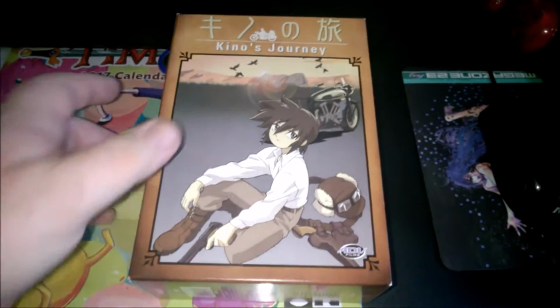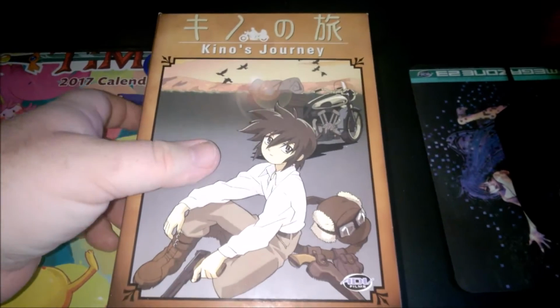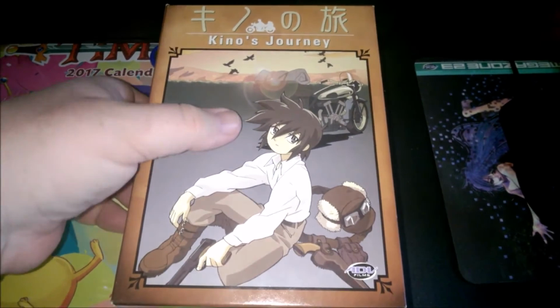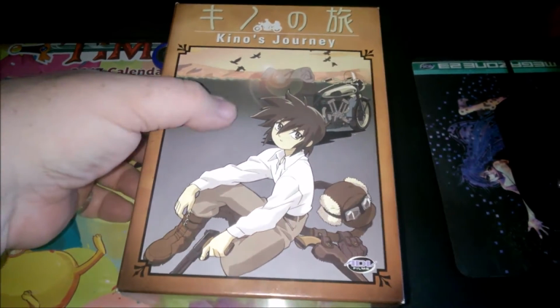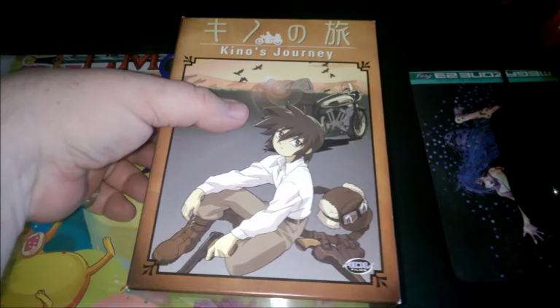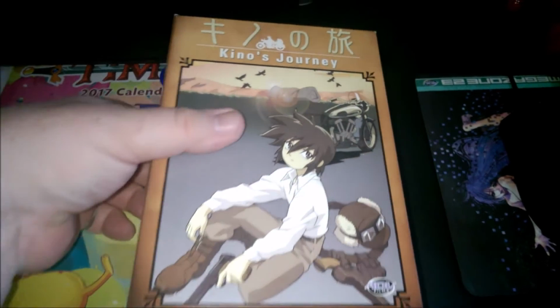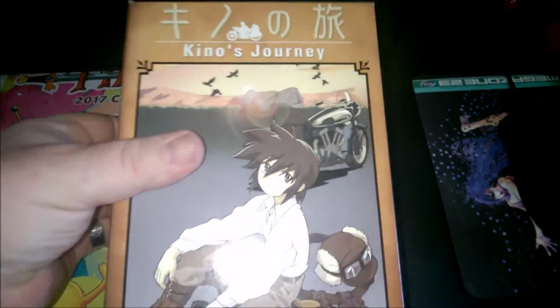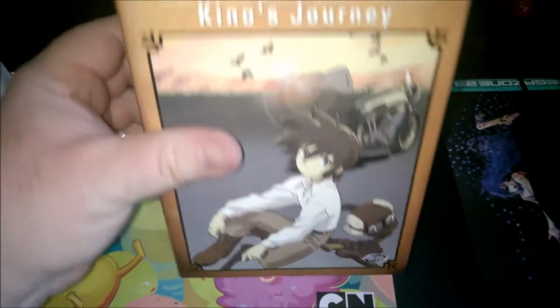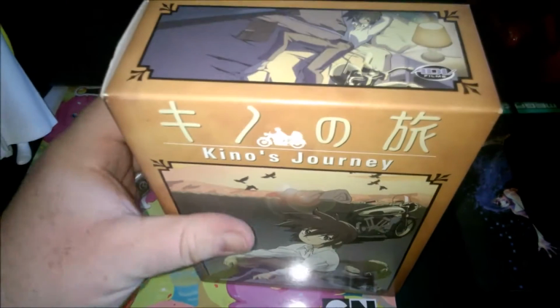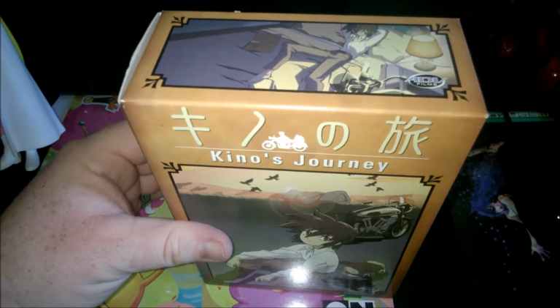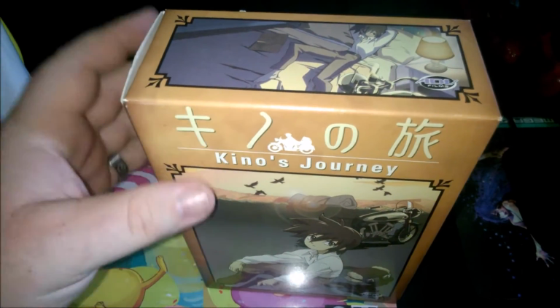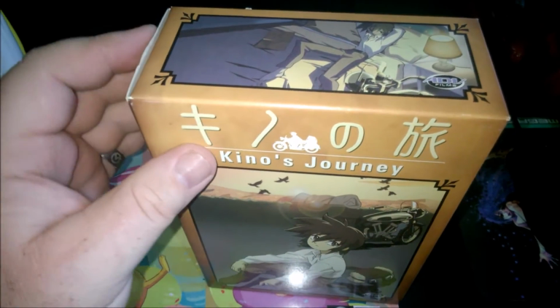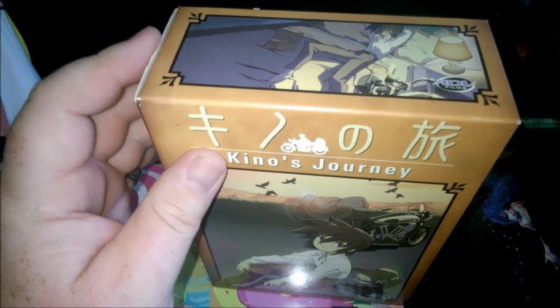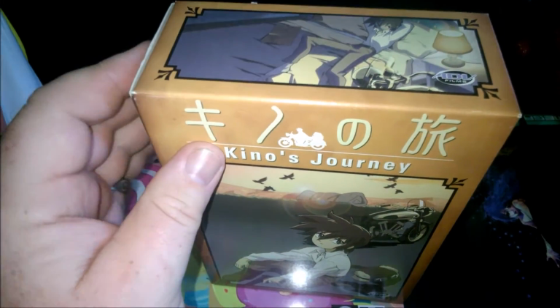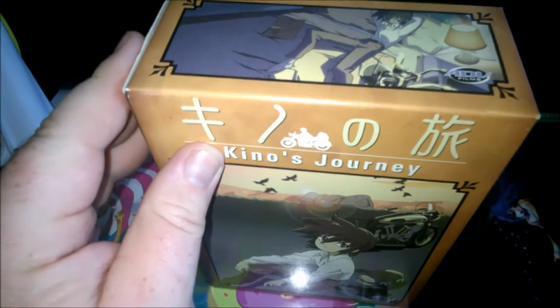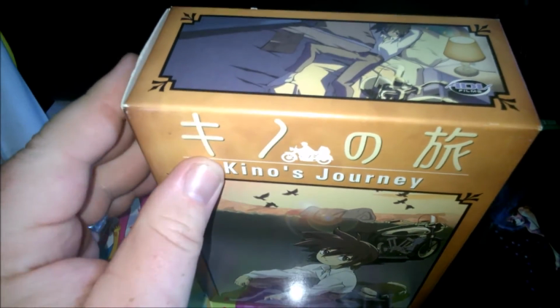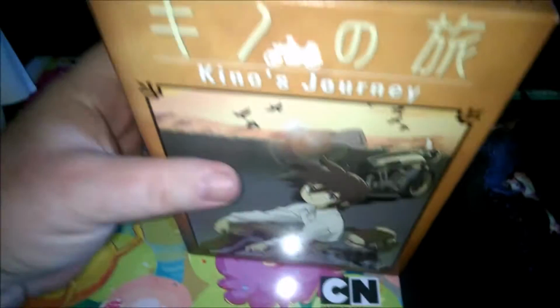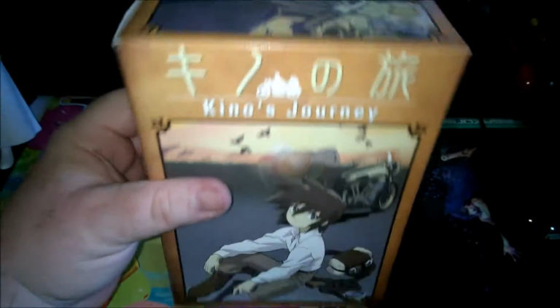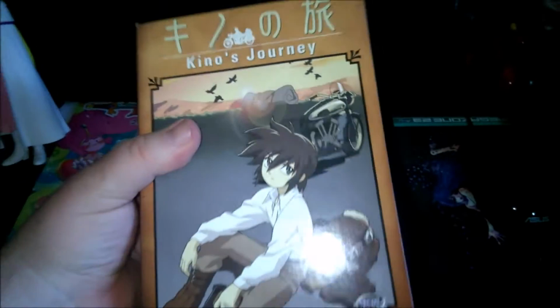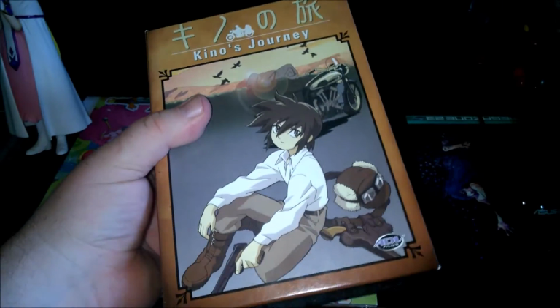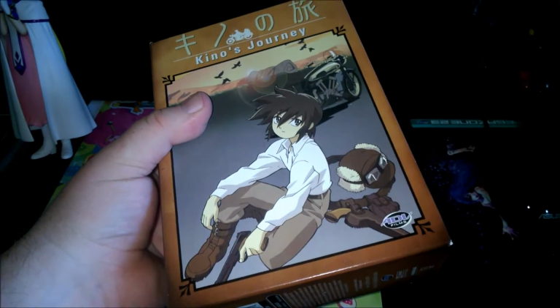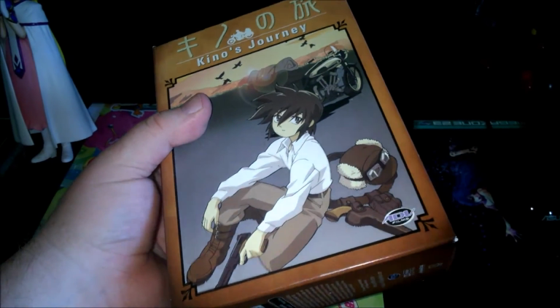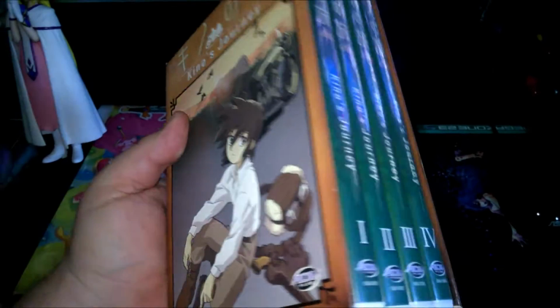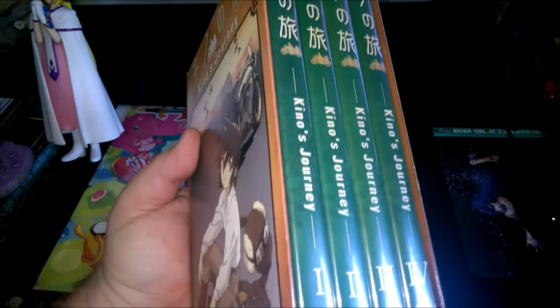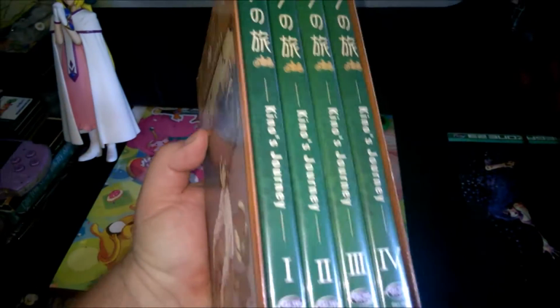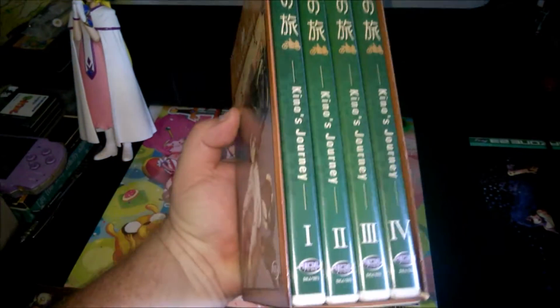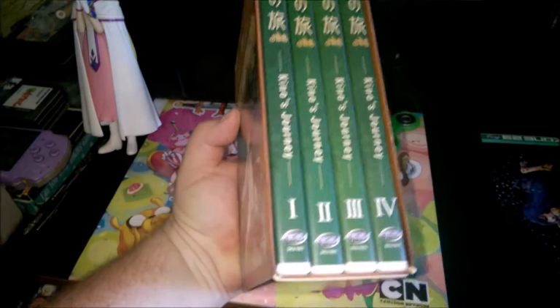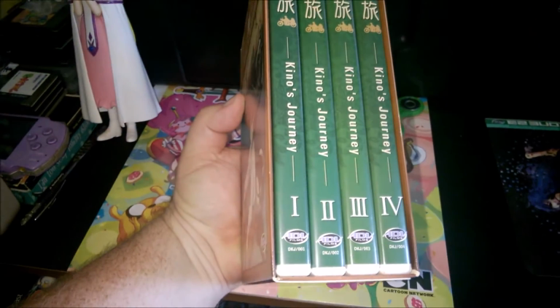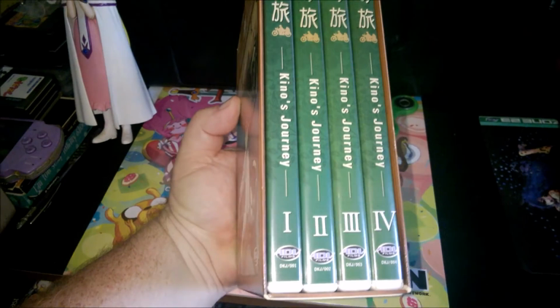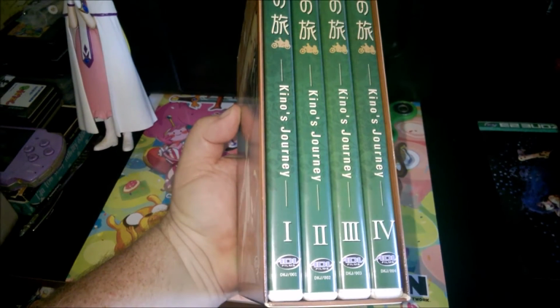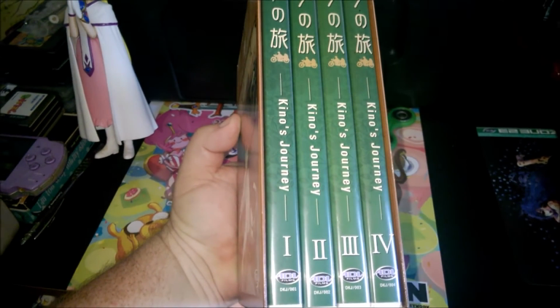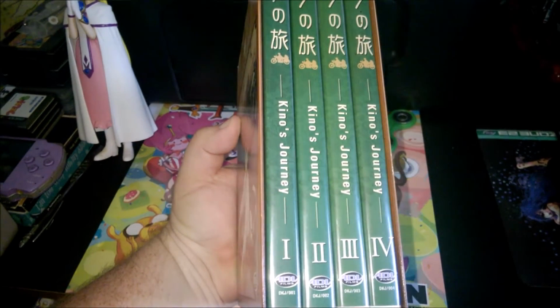So this is the collector's edition, of course. As you can tell, it's in the dusty collector's box. It's not in bad shape — a little ding here, a little ding there. But this was the ADV release, the four-disc set.